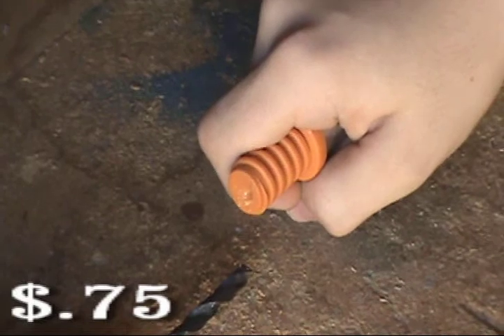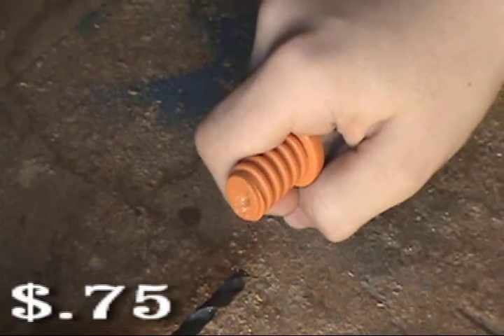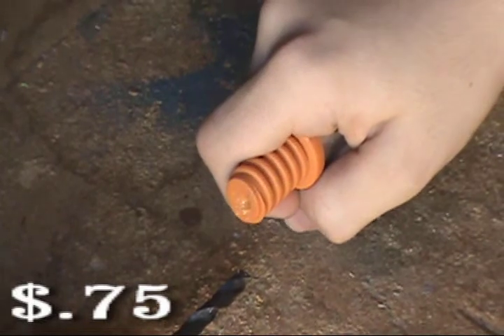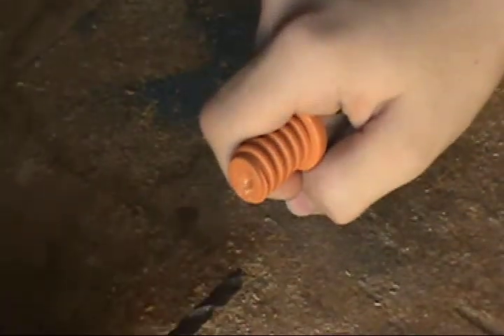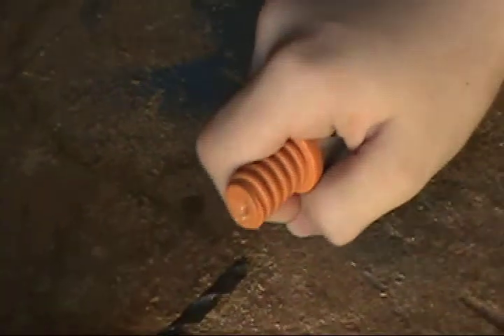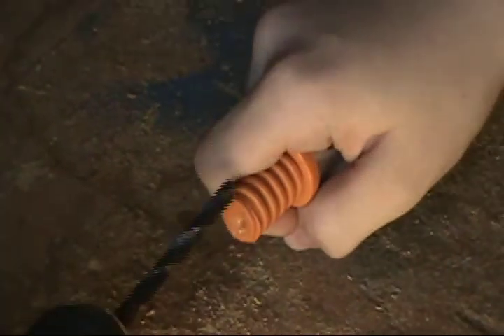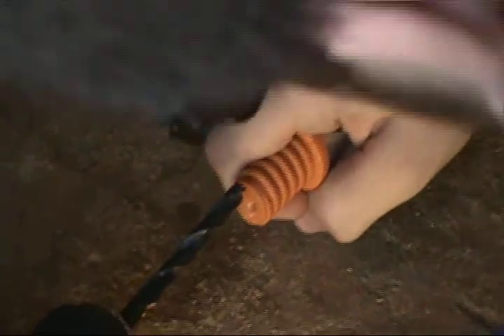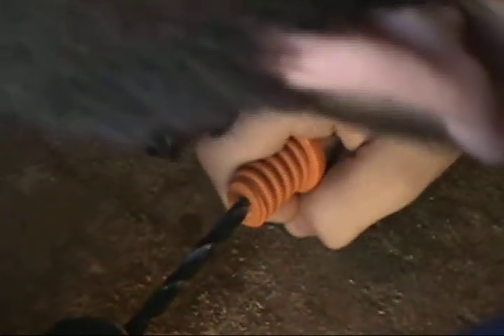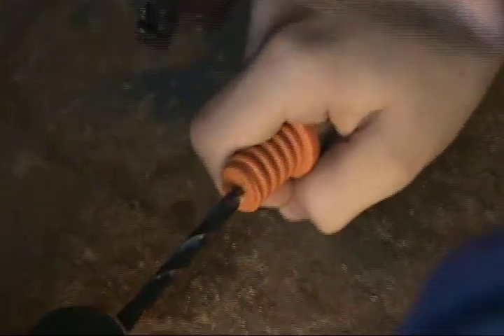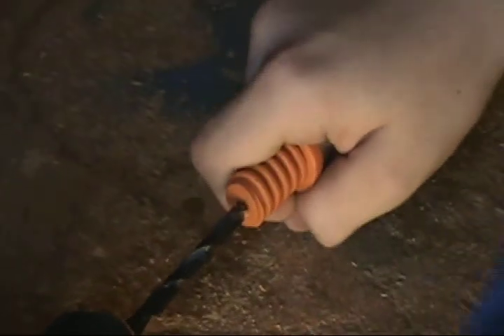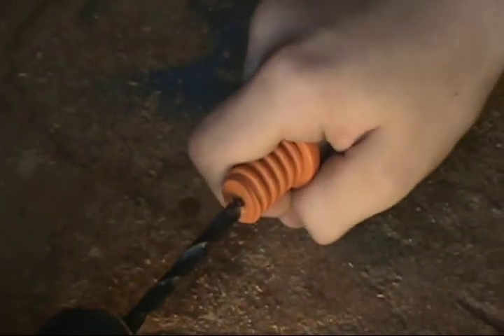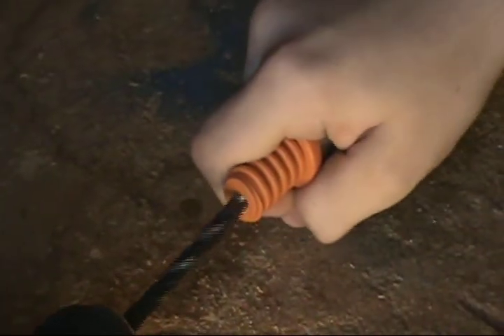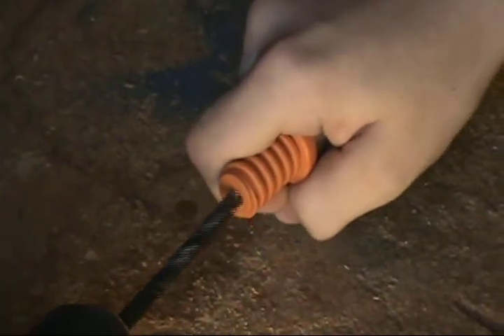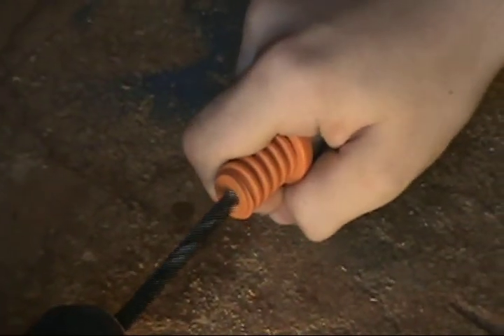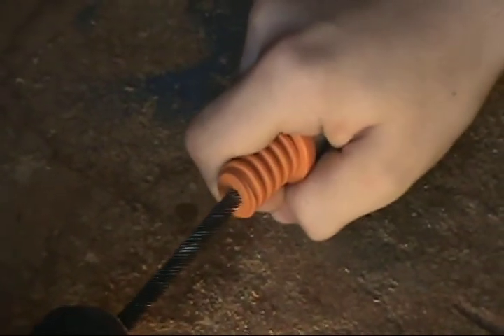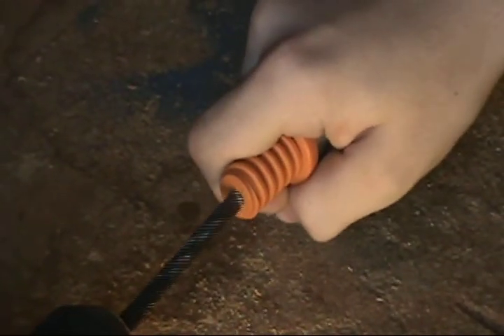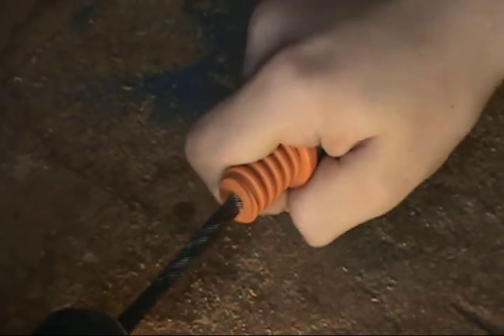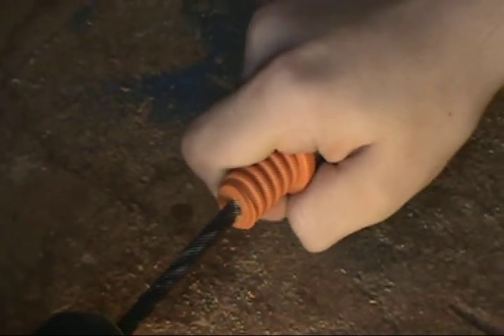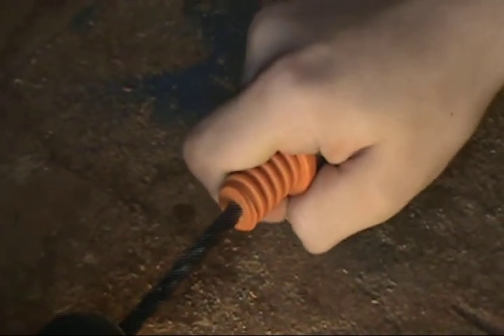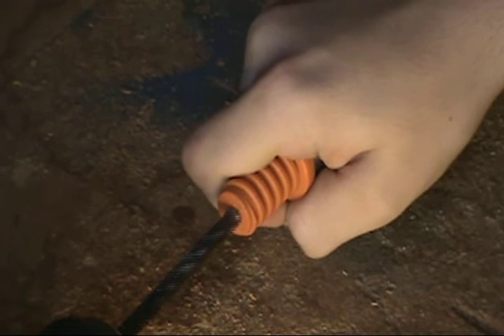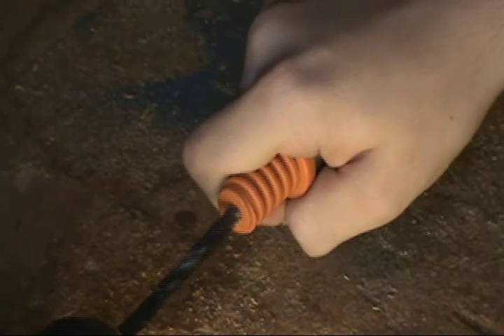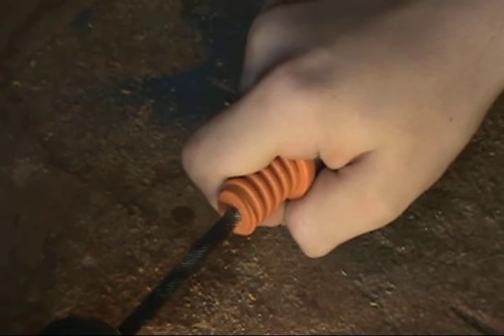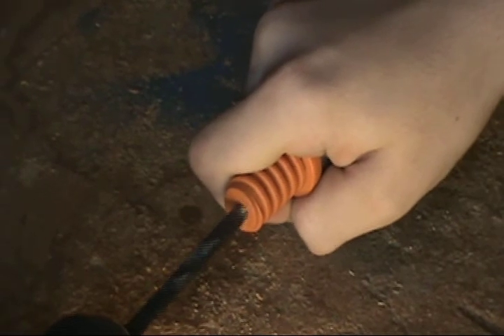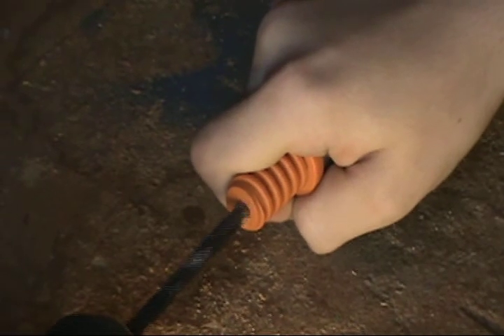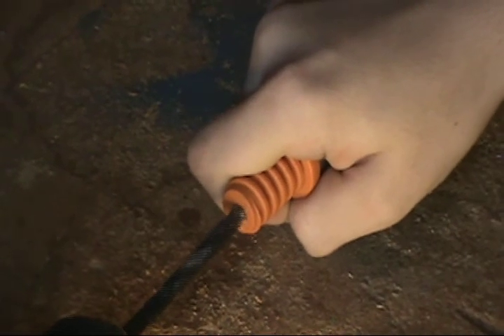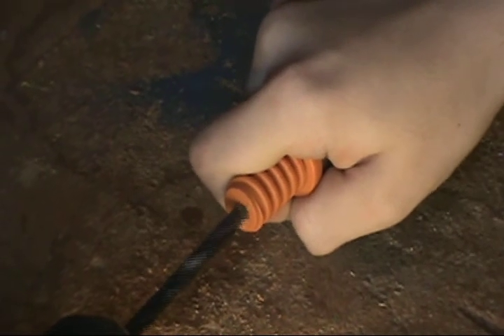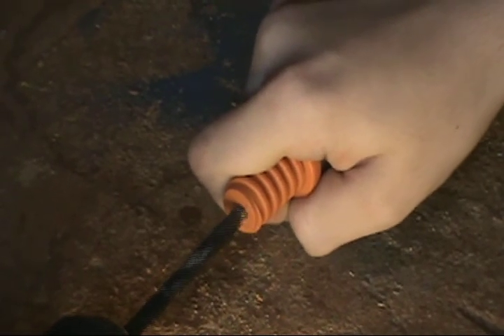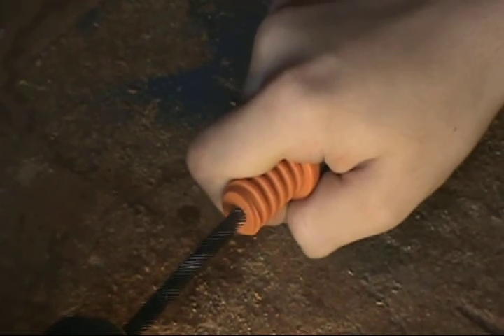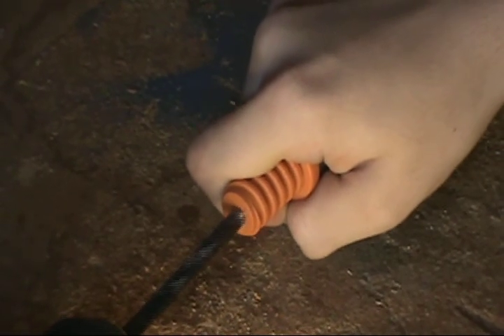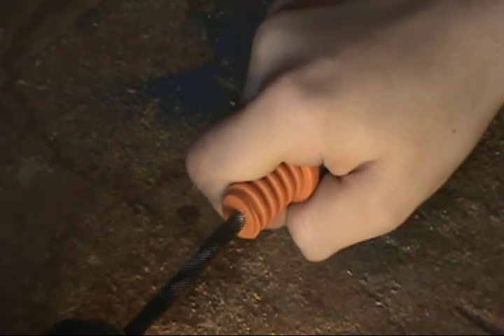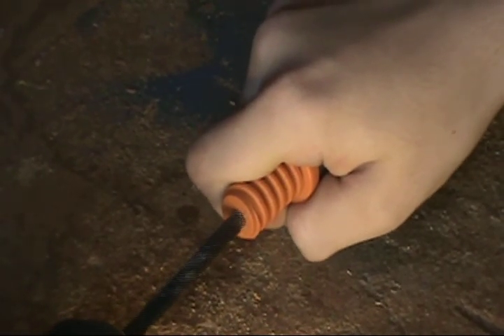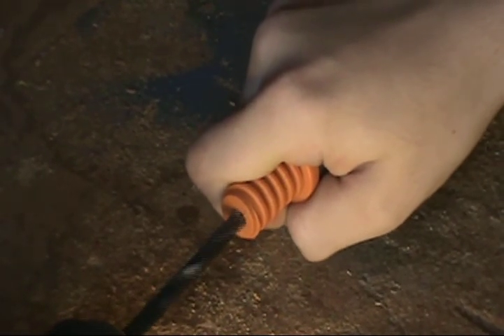The first step is to drill a quarter inch hole in the center top of the painters pole. Make sure you go slow and be patient.